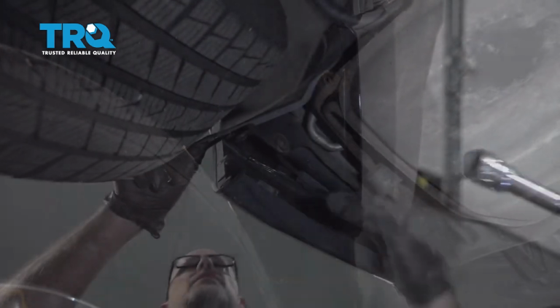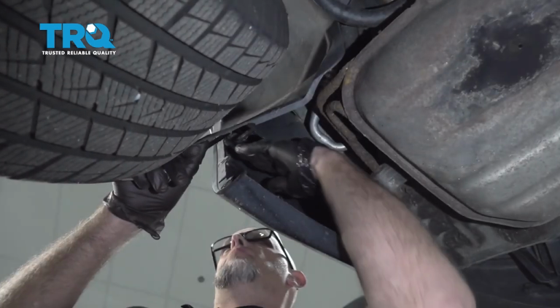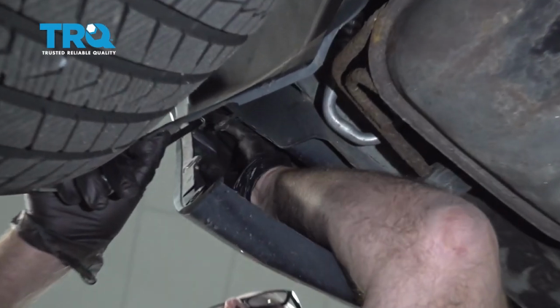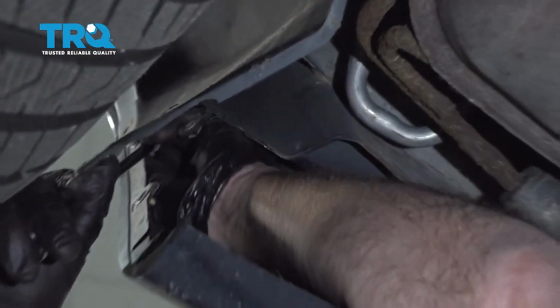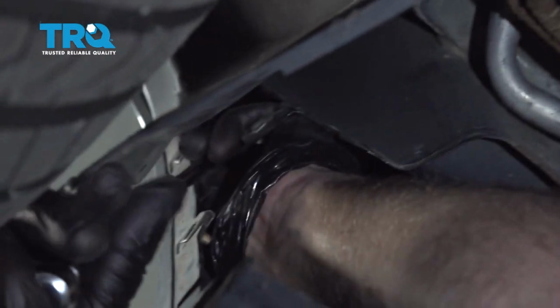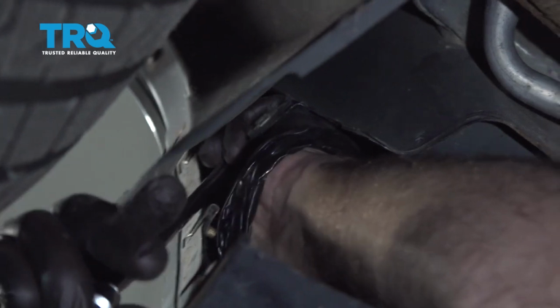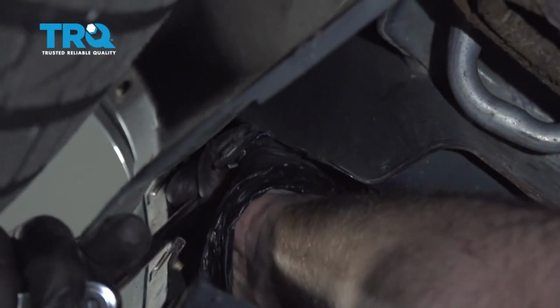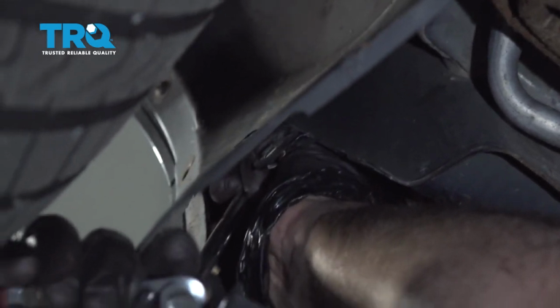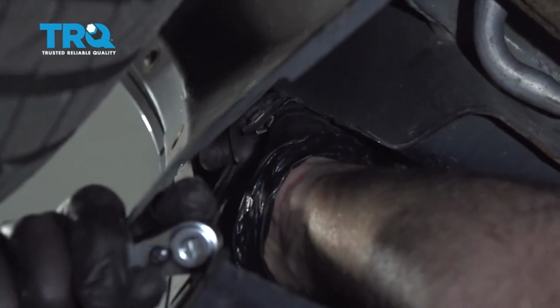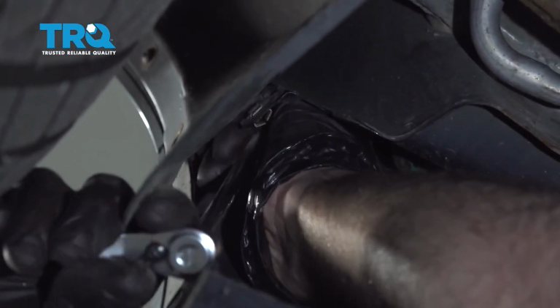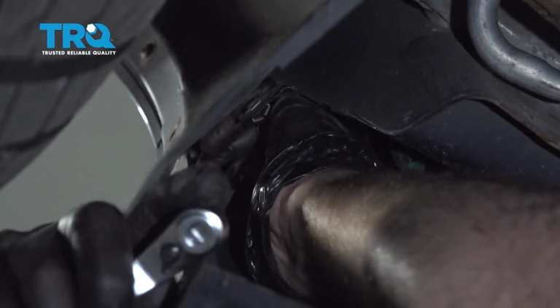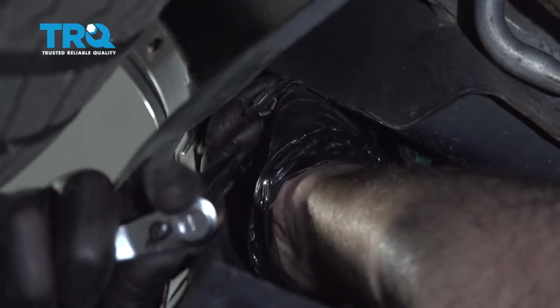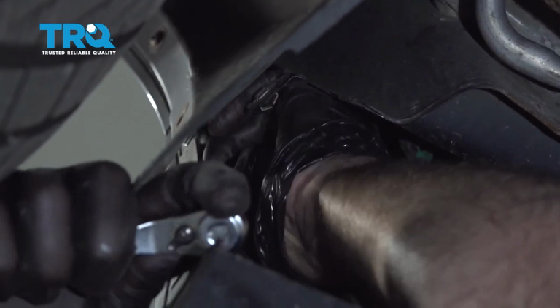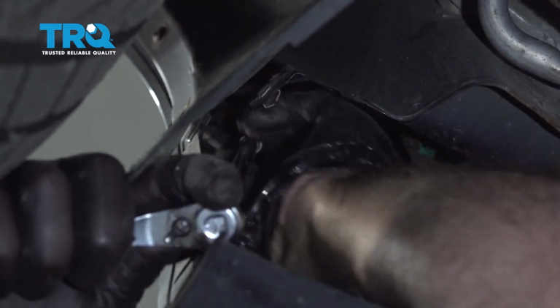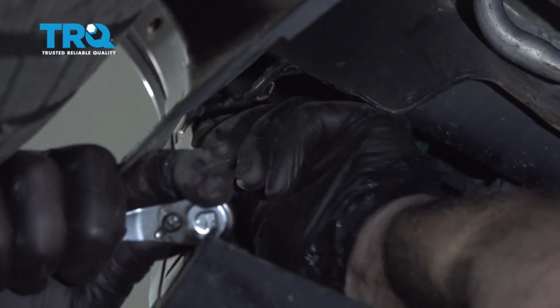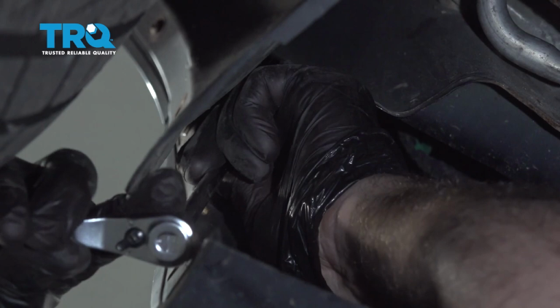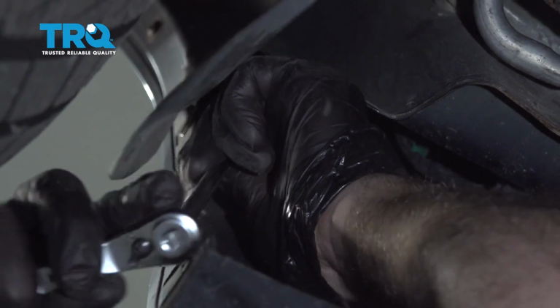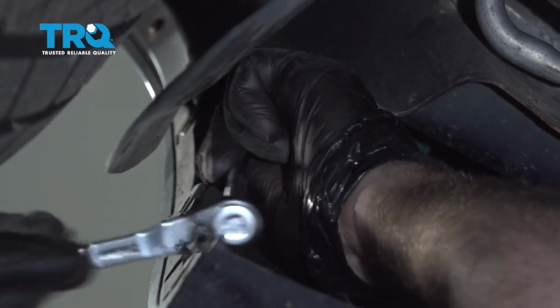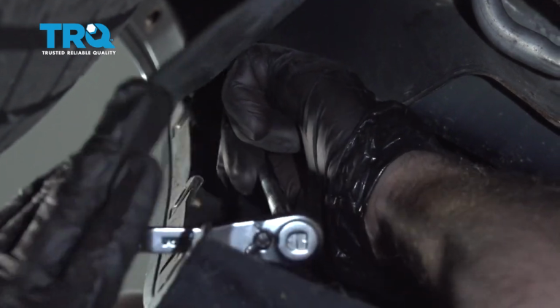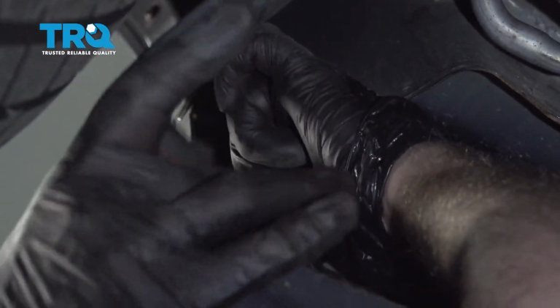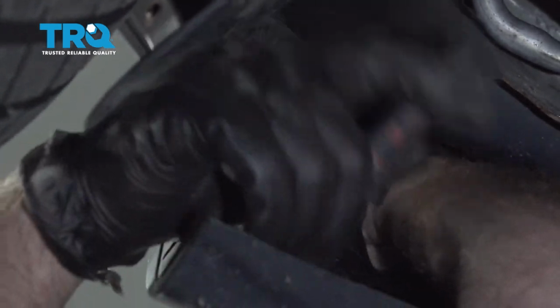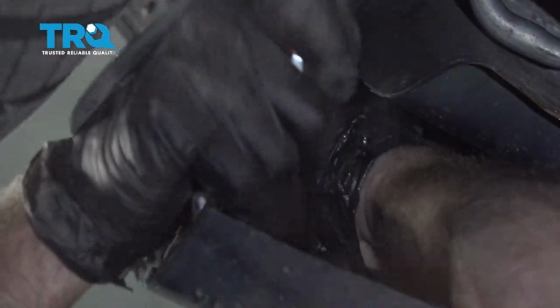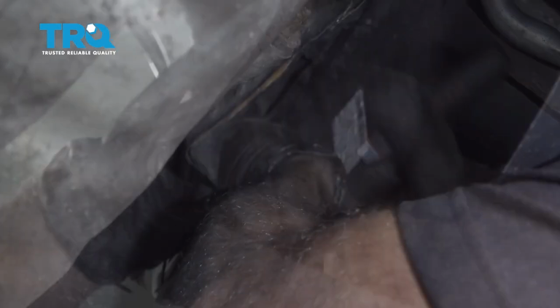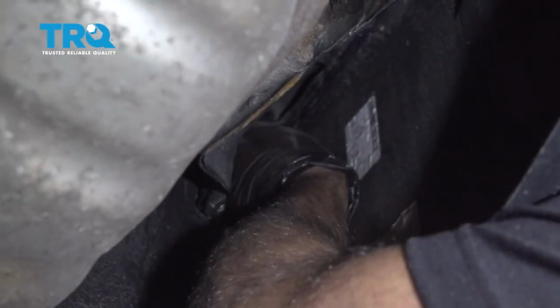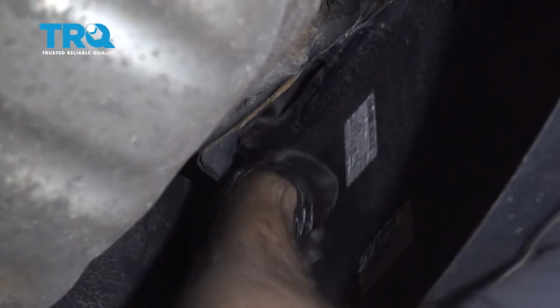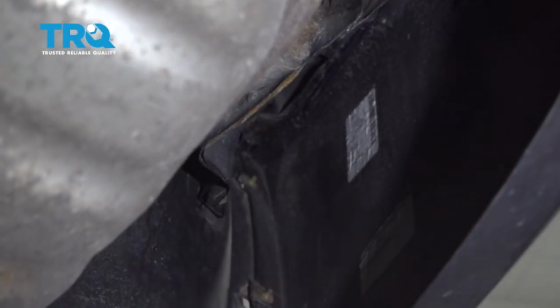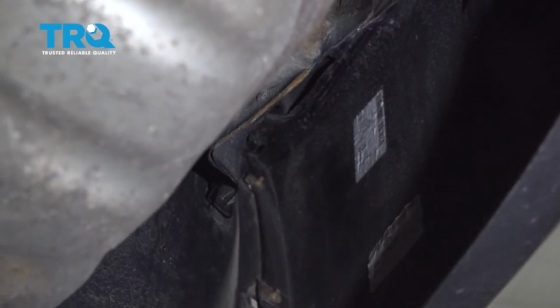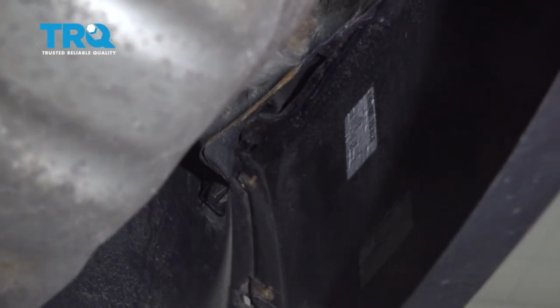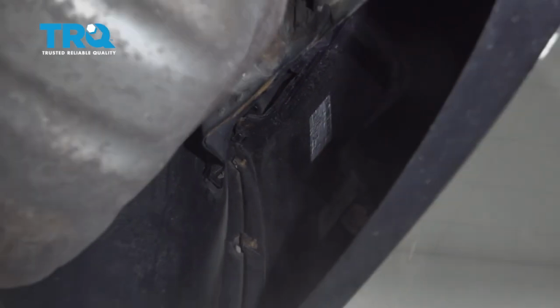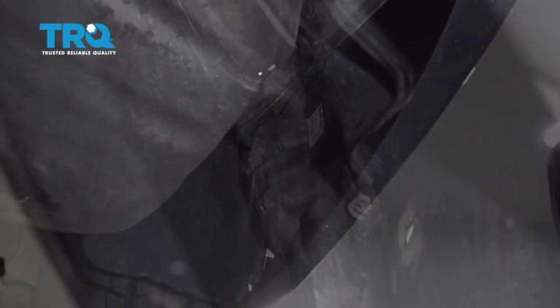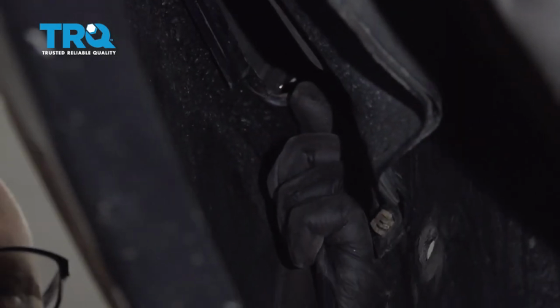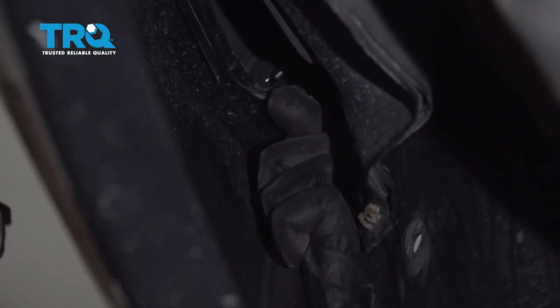Behind this panel there is a screw right here. Use a 7-millimeter socket to take that screw out. You might need a long extension — take that out and do it on this side as well.